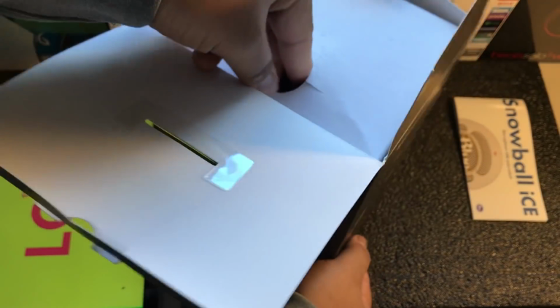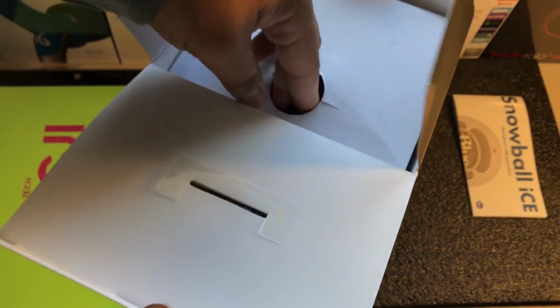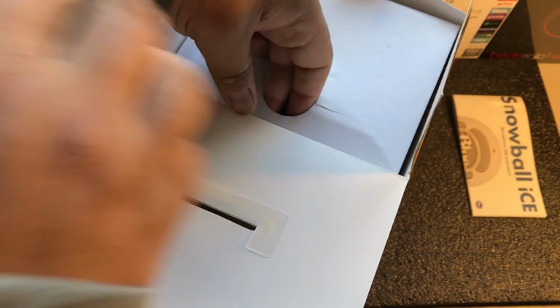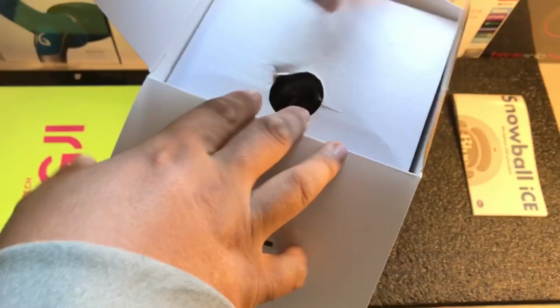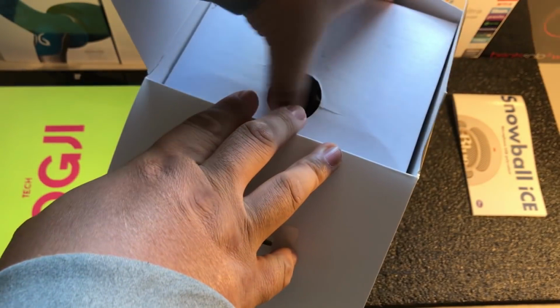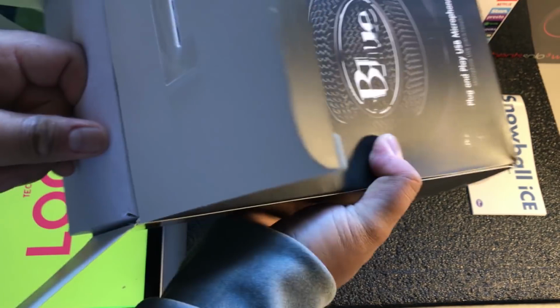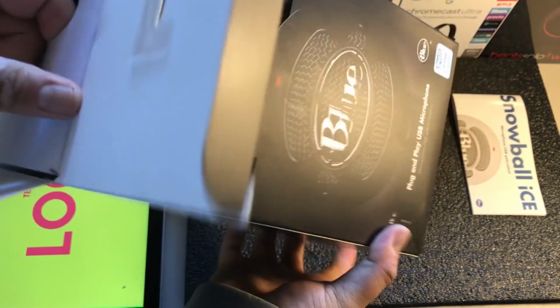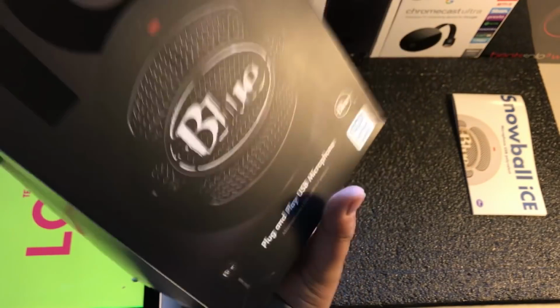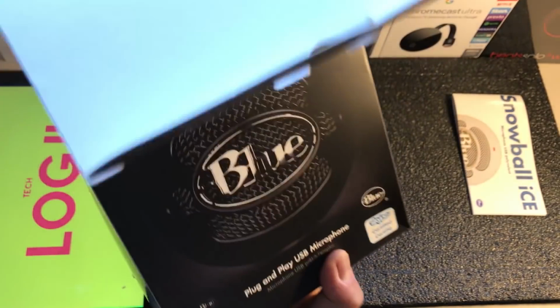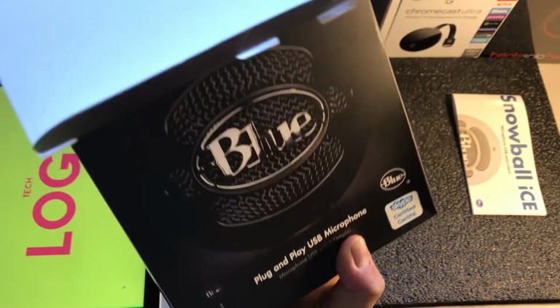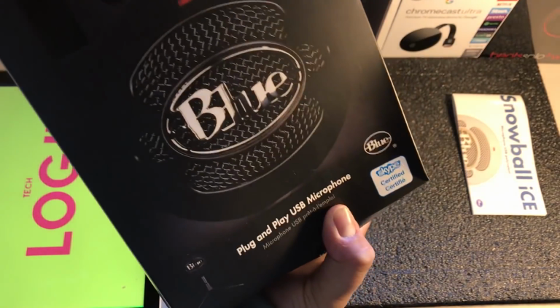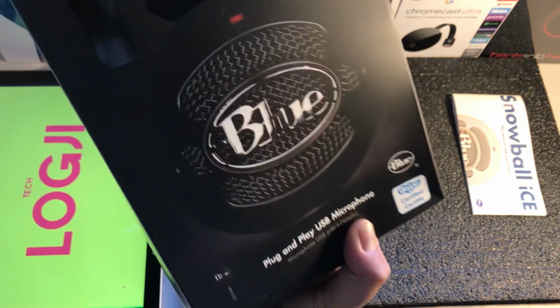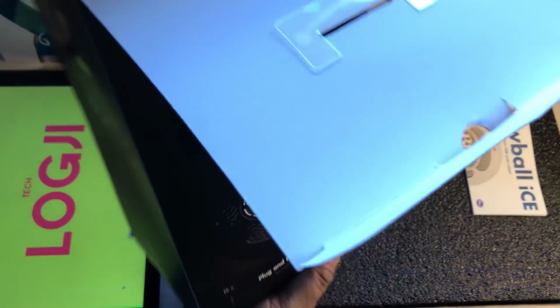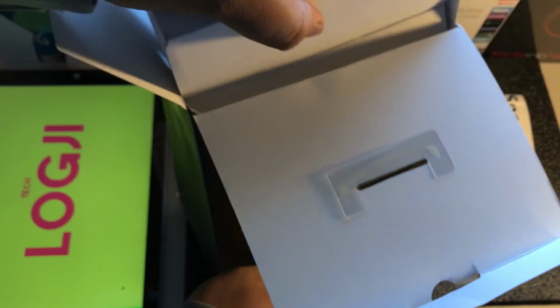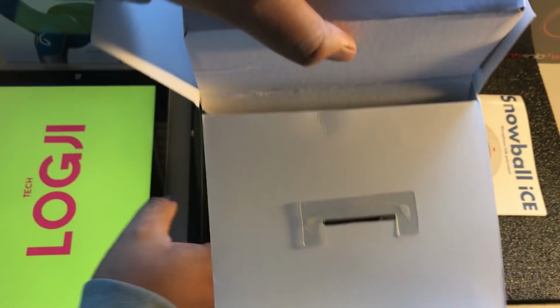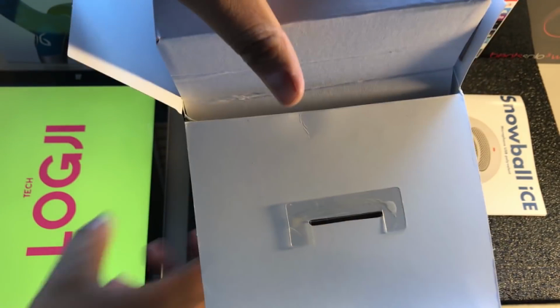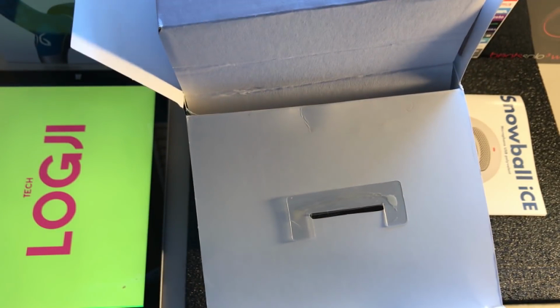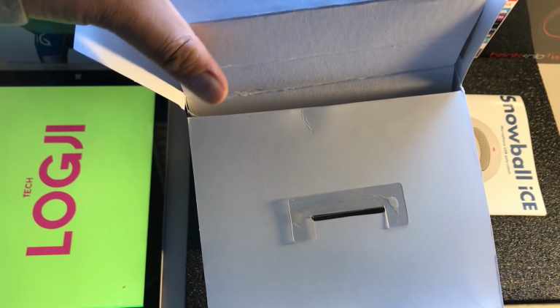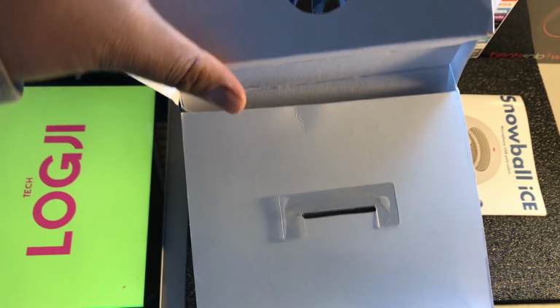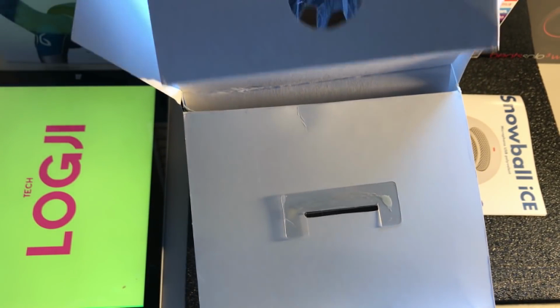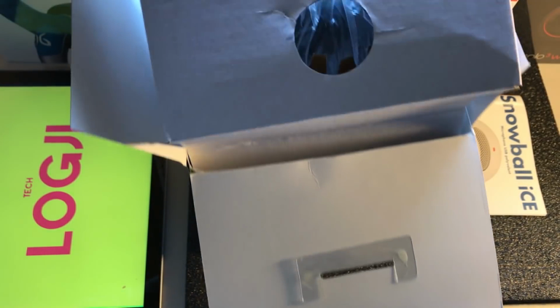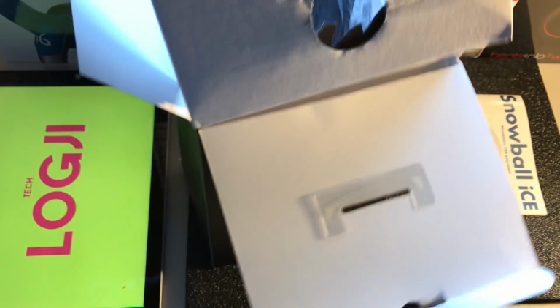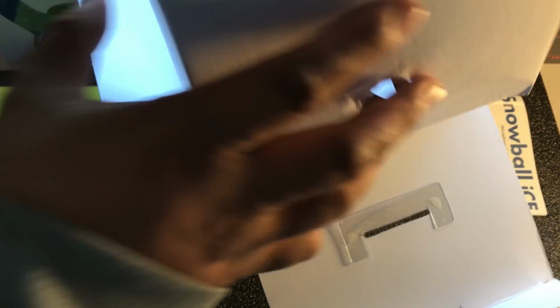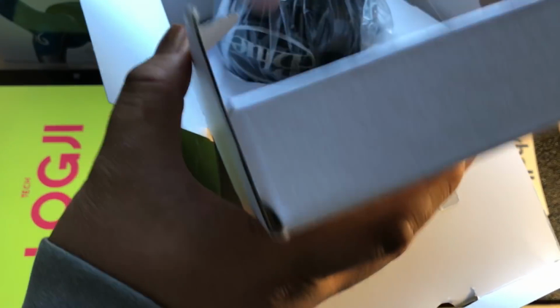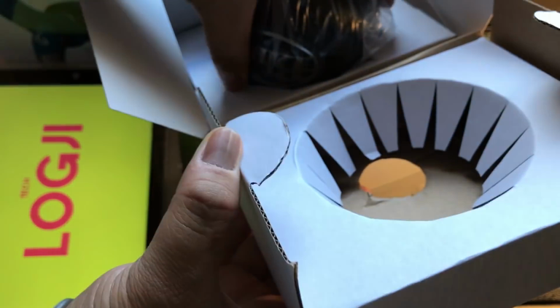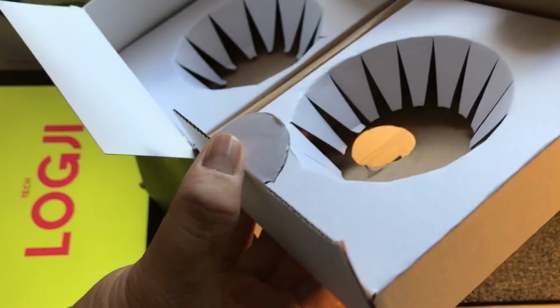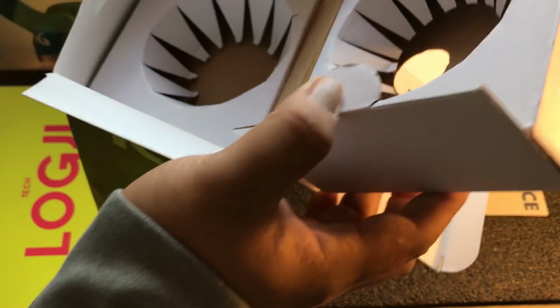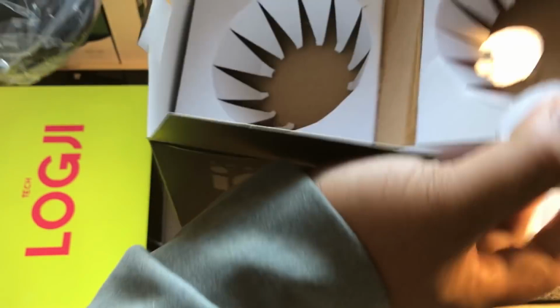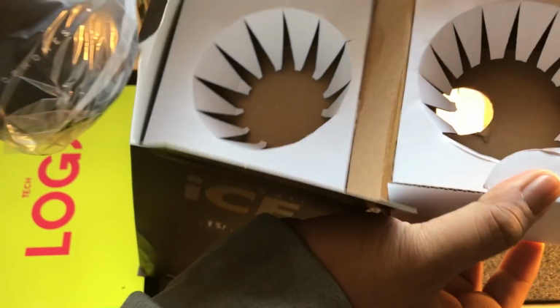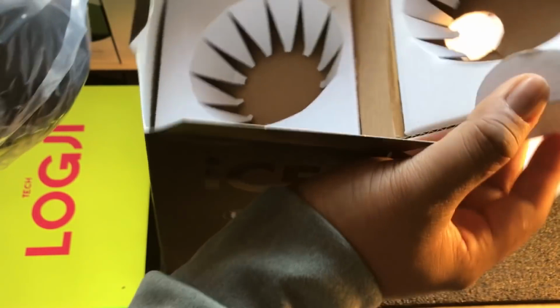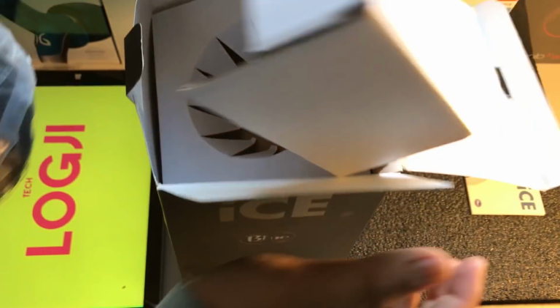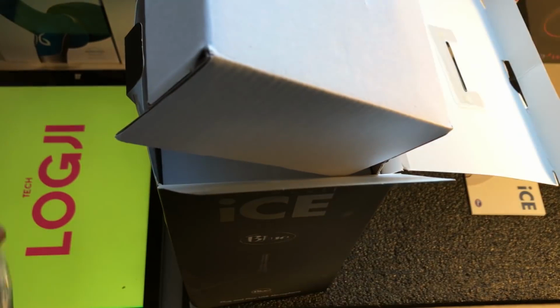I might have to rip this box out. With most unboxings, I try and keep it nice and neat, because you never know when you want to offload the actual product back onto the eBay market, but in this case — alright, now we've got it out.